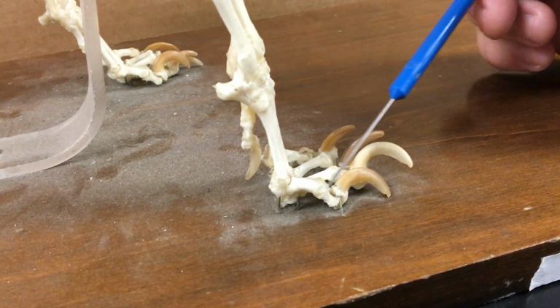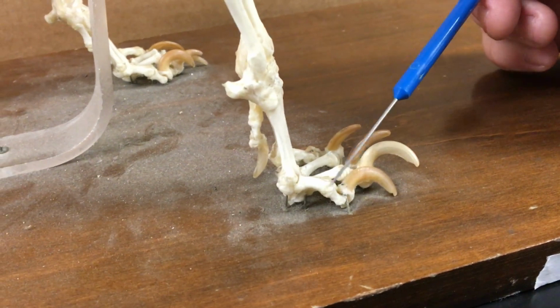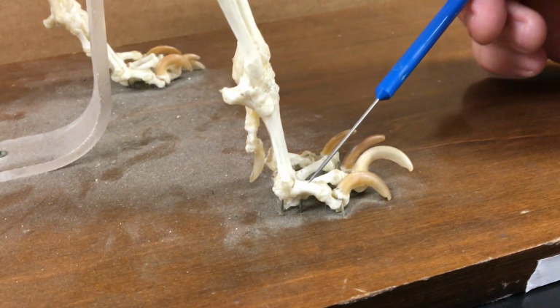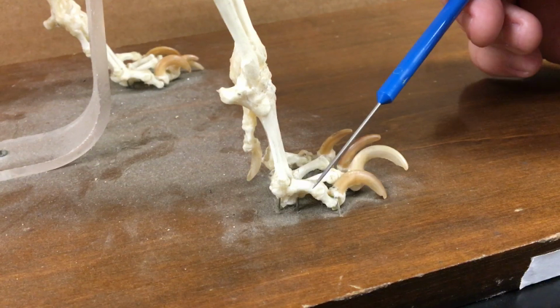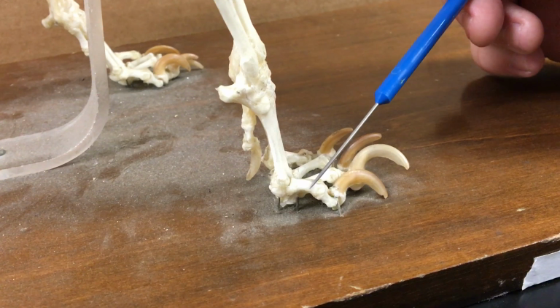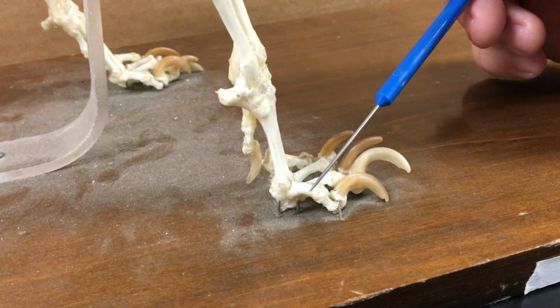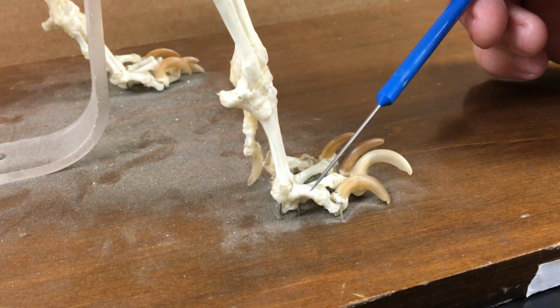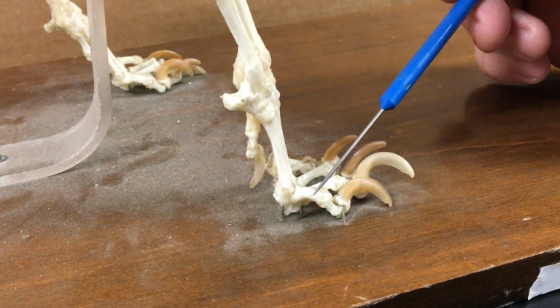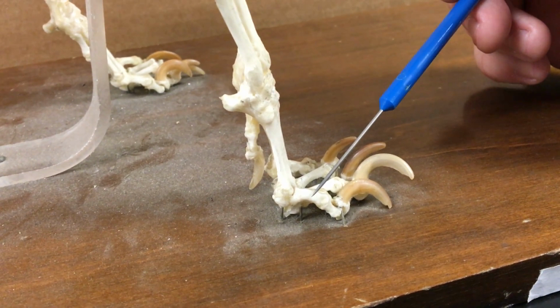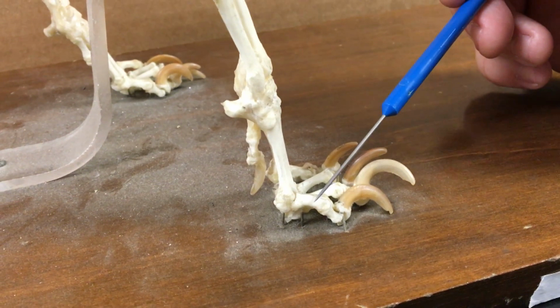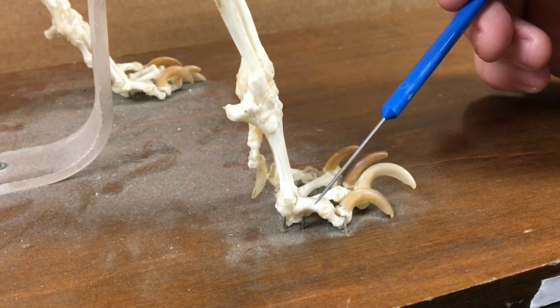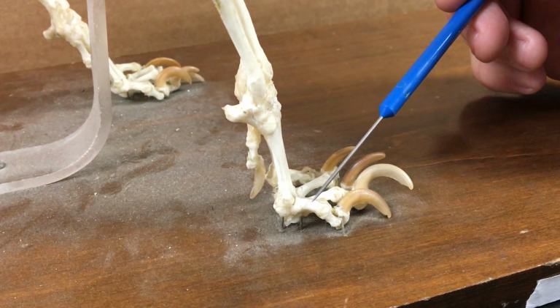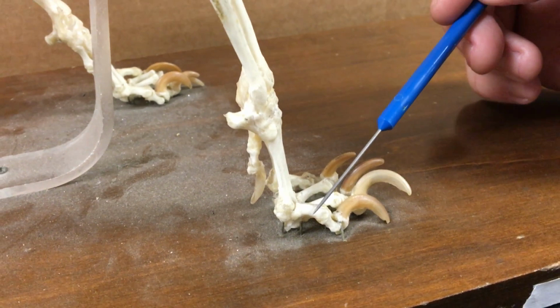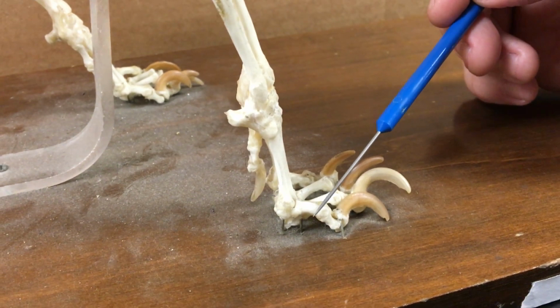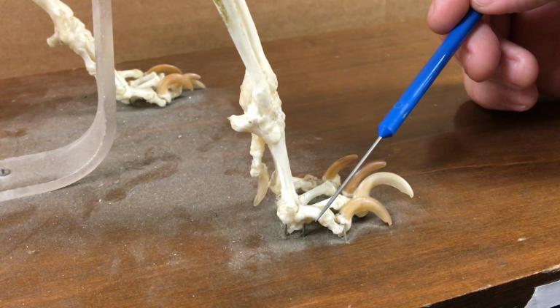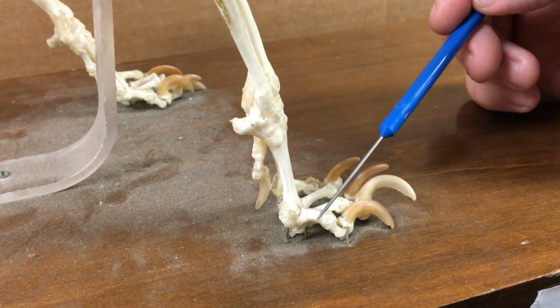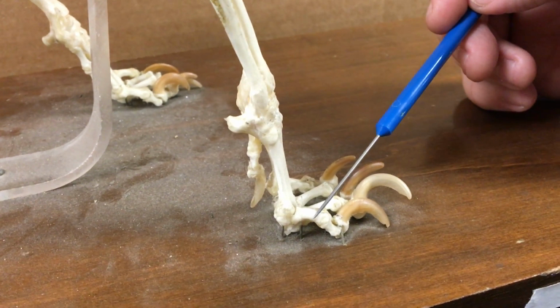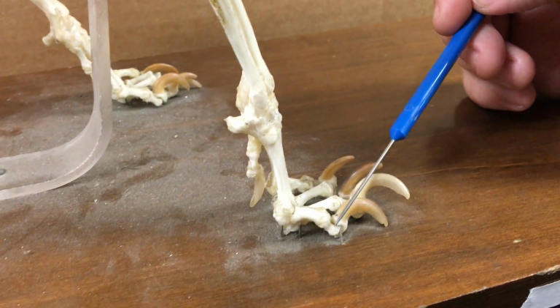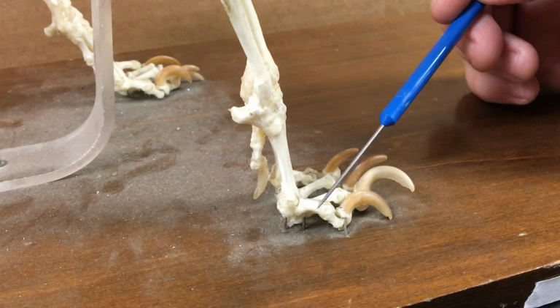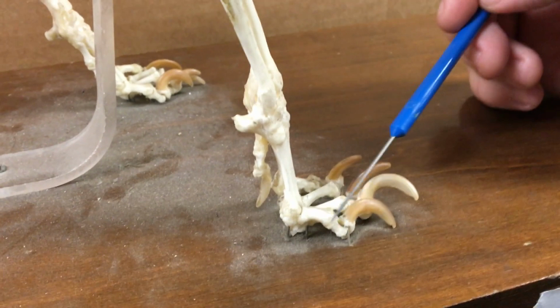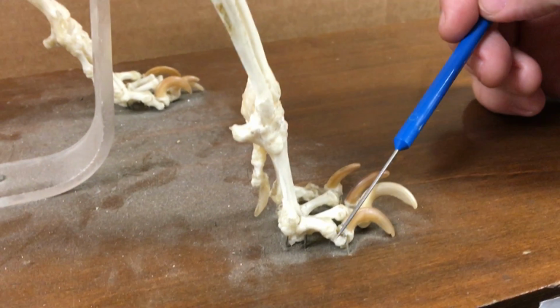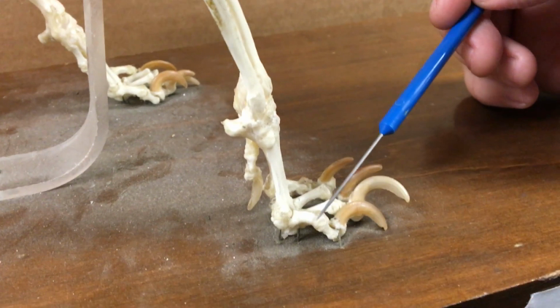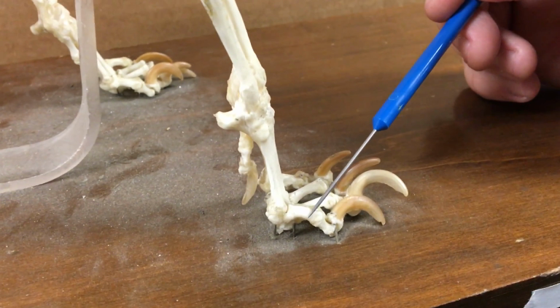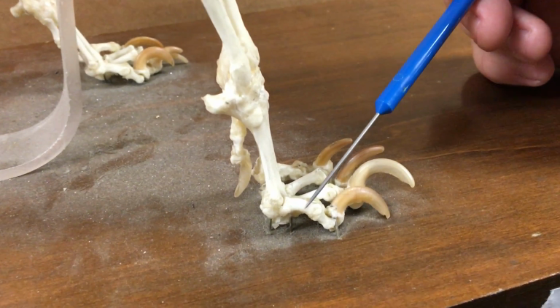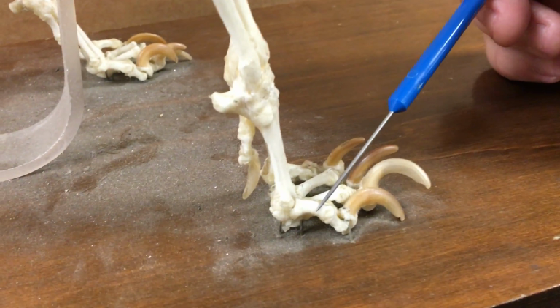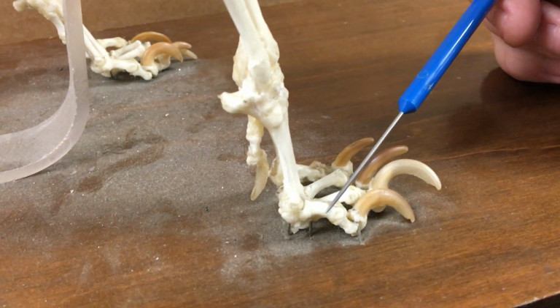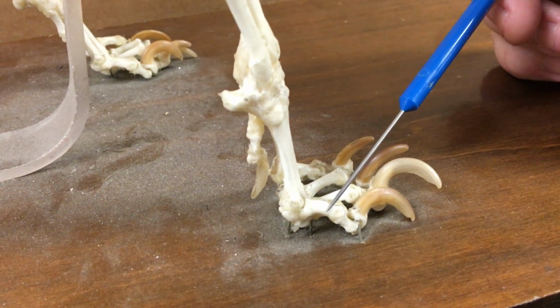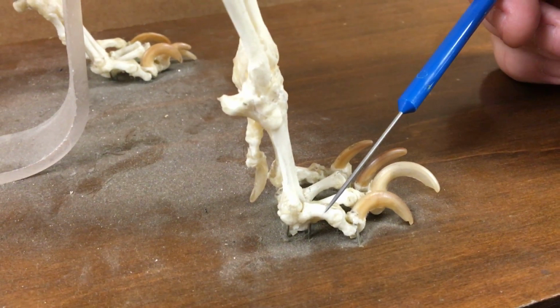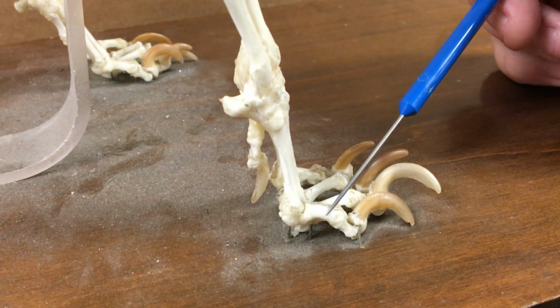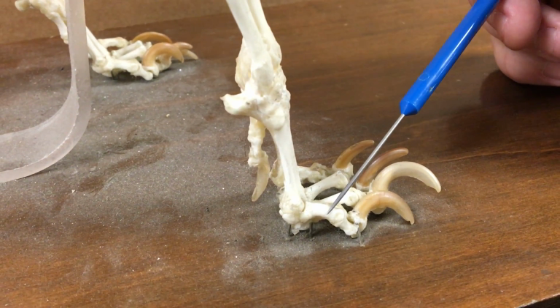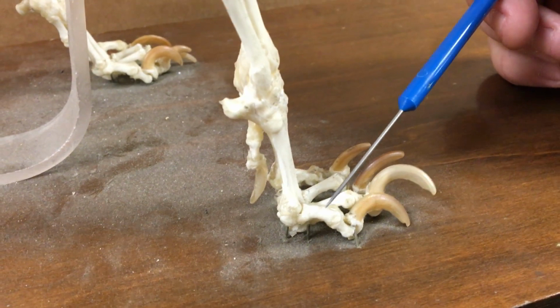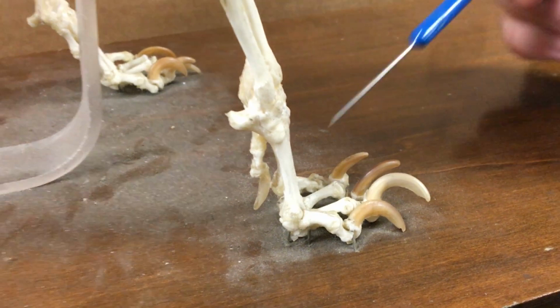These are the digits. Each bone in a digit is called a phalanx; the plural is phalanges.